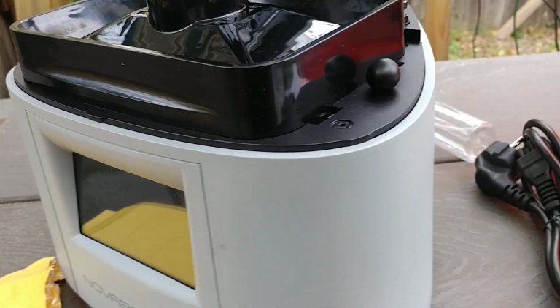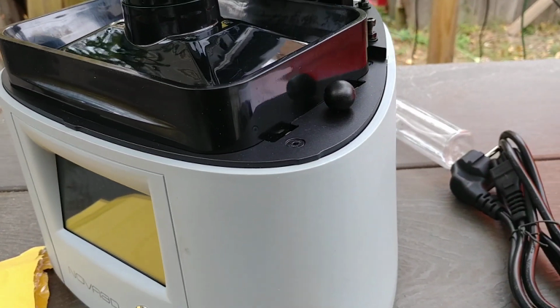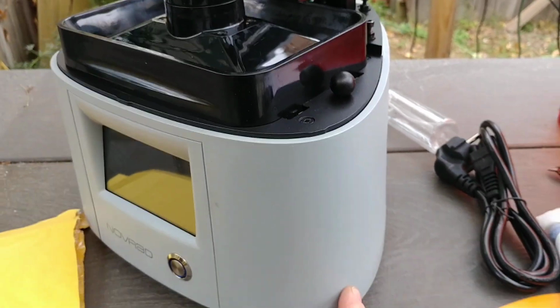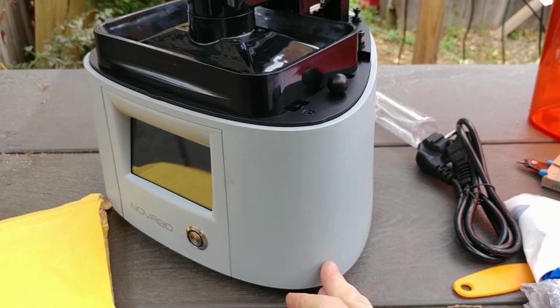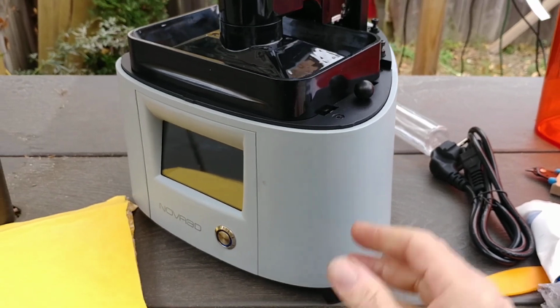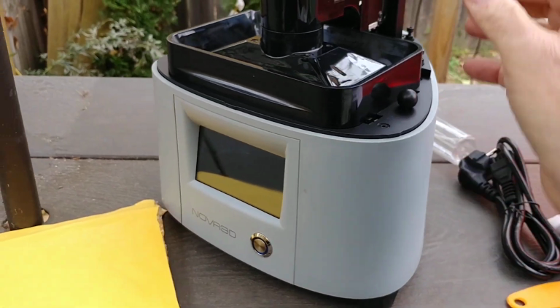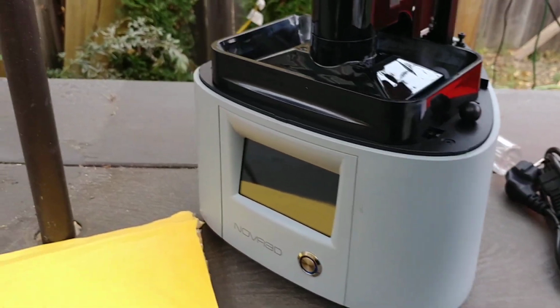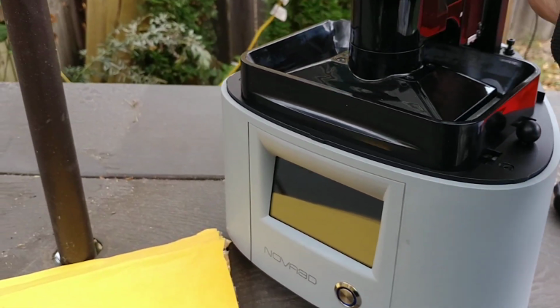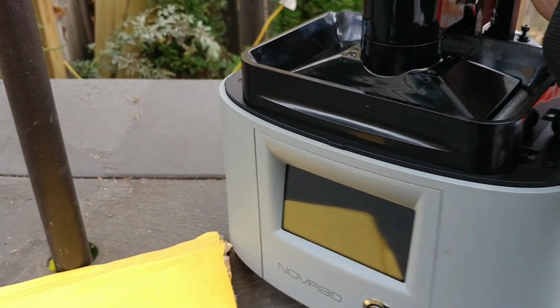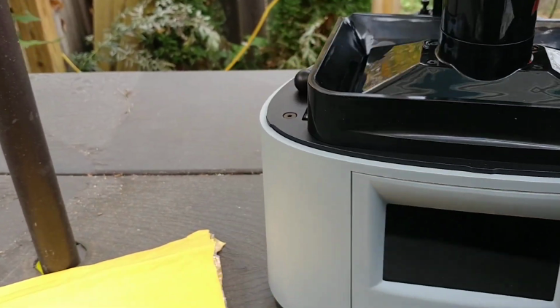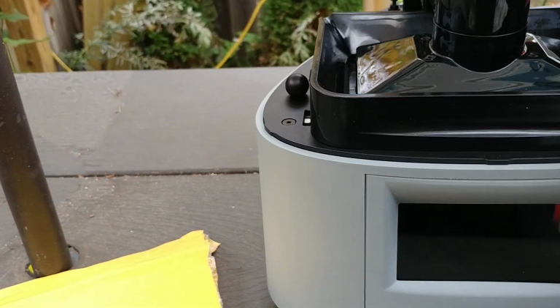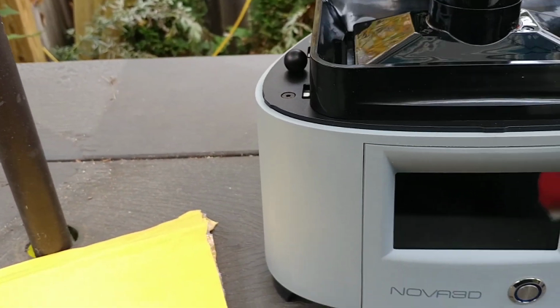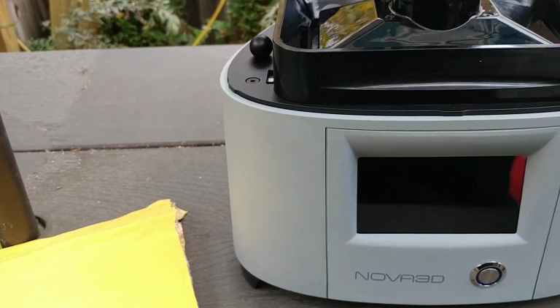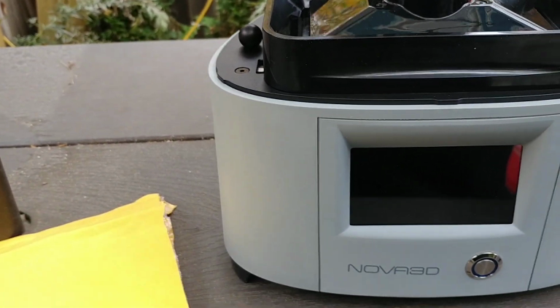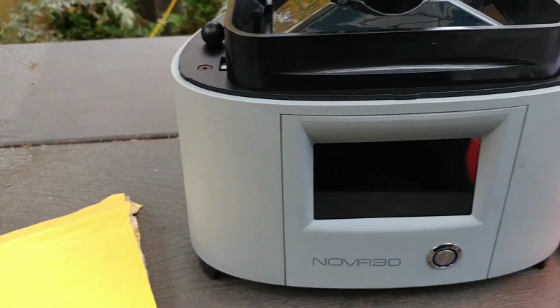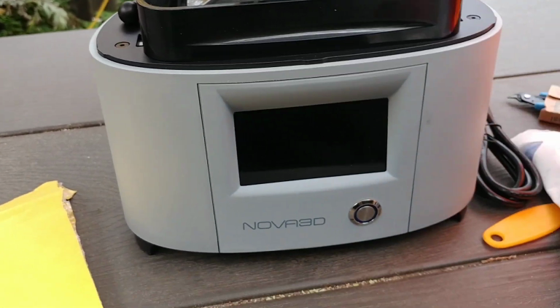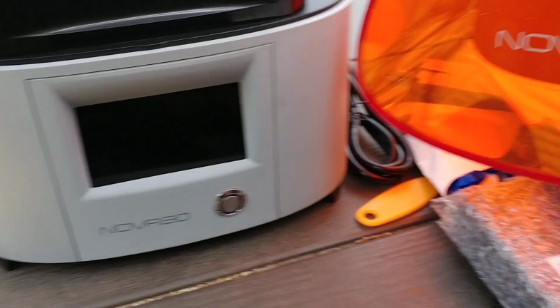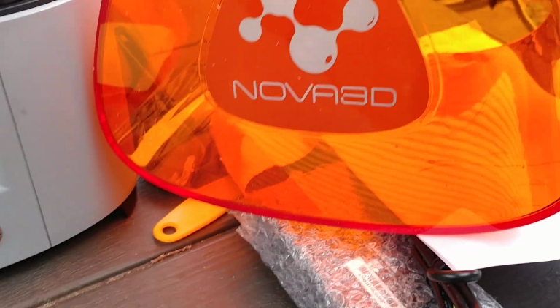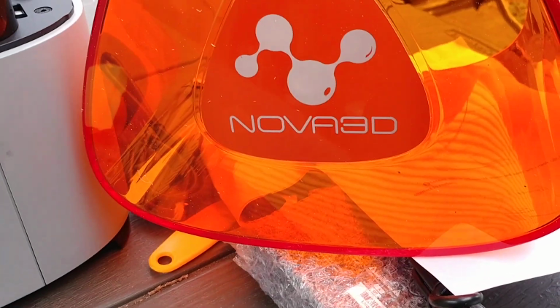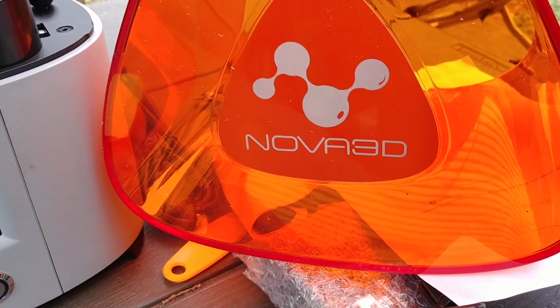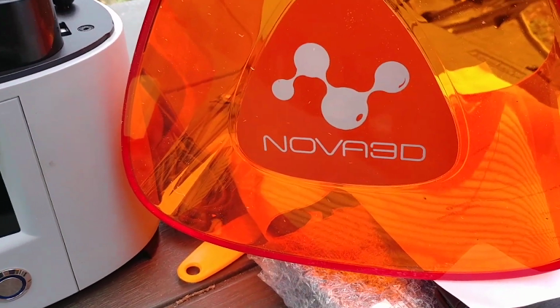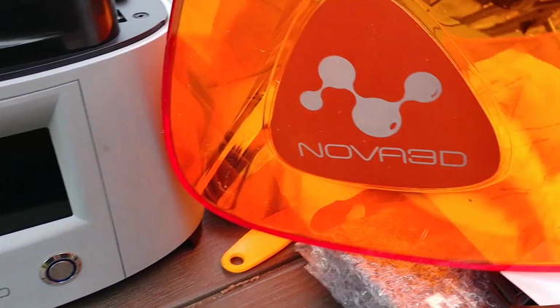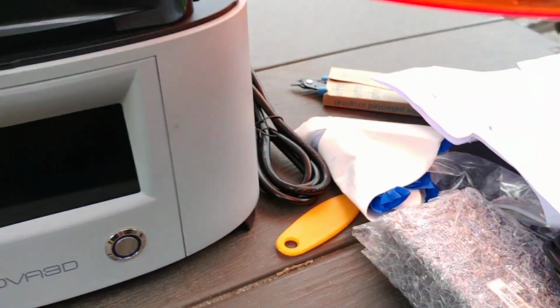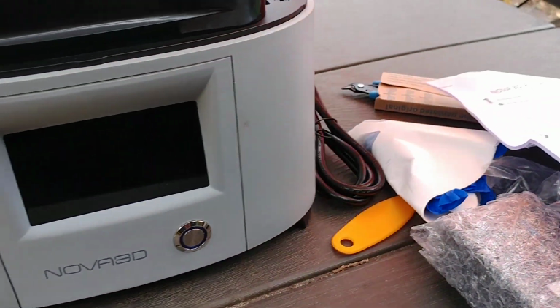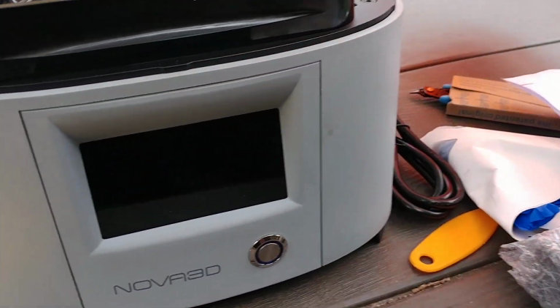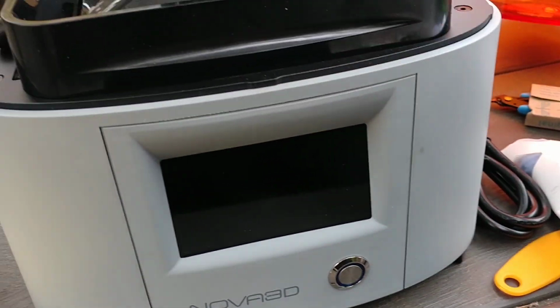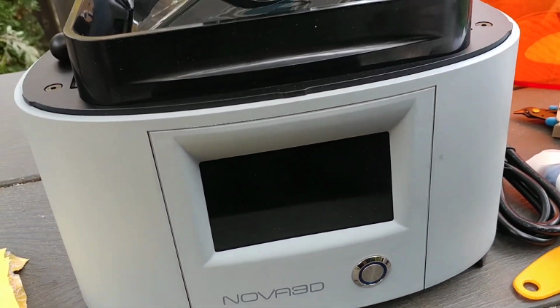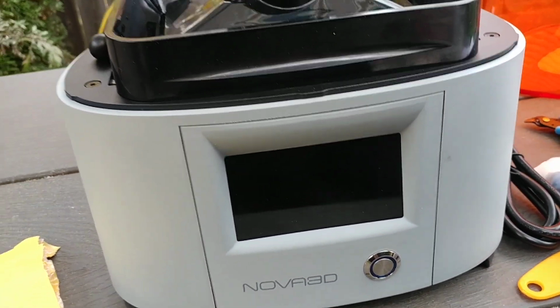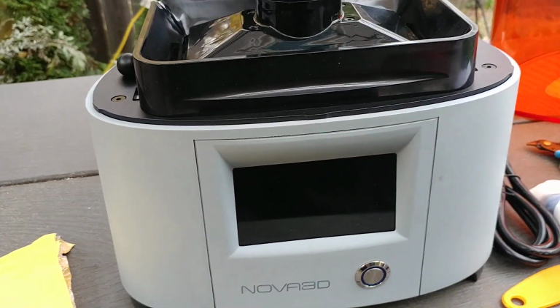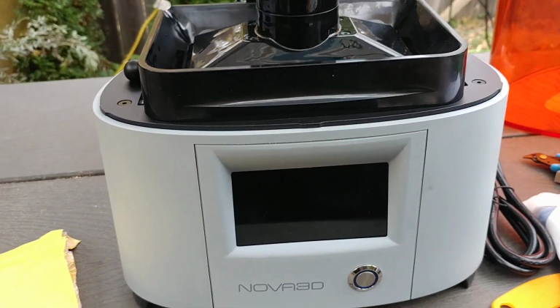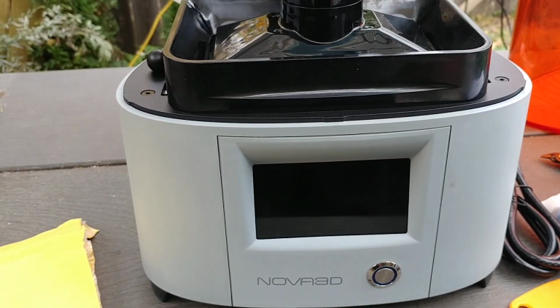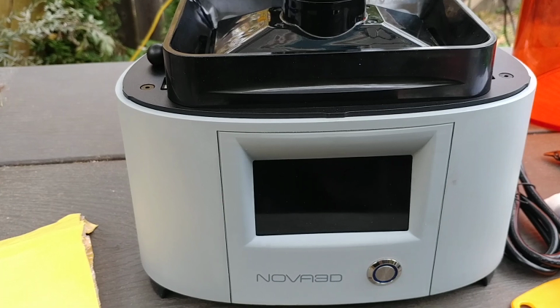So that's what it looks like out of the box. Once again, Nova 3D. We'll experience this together, people.